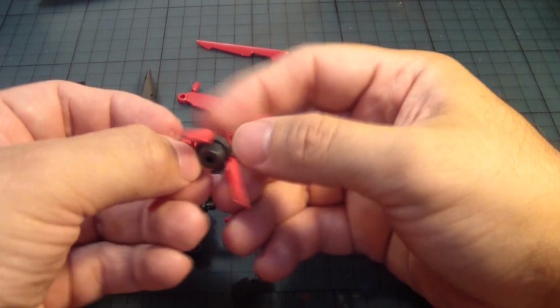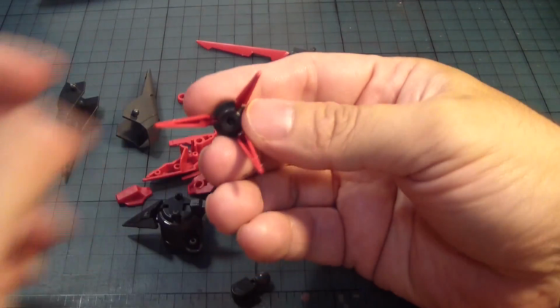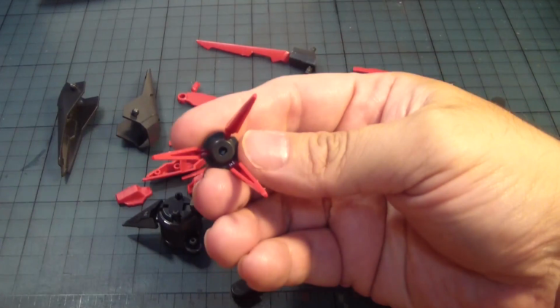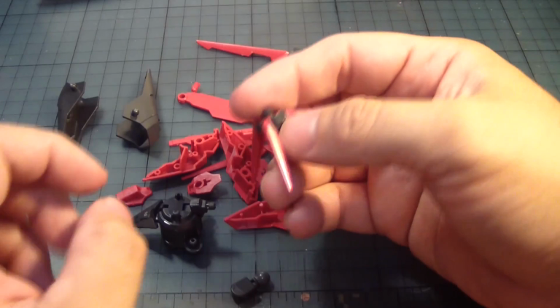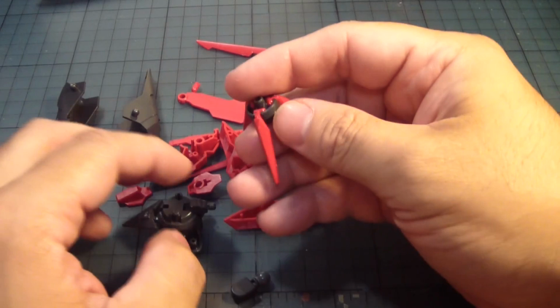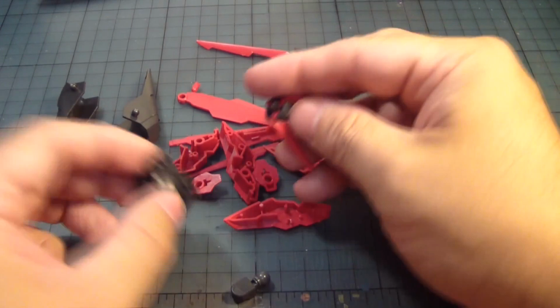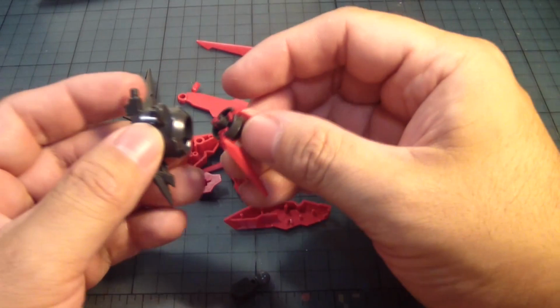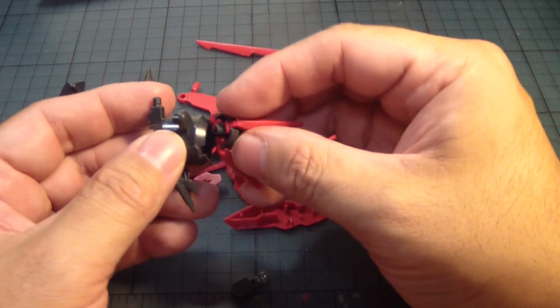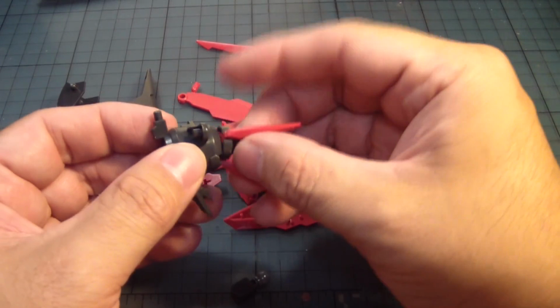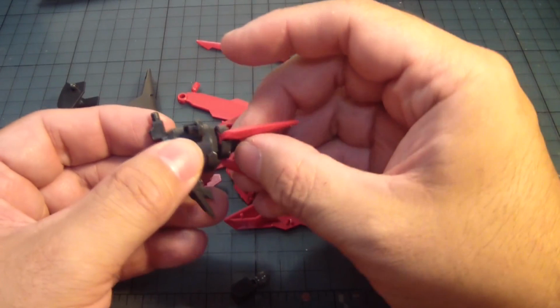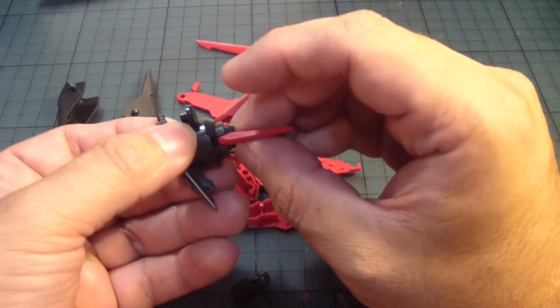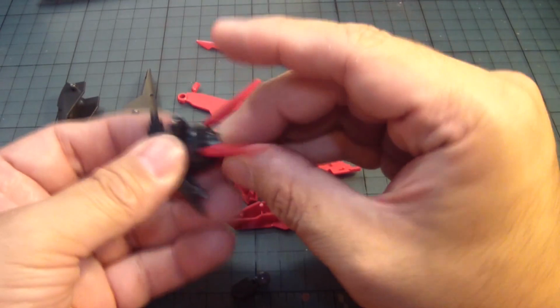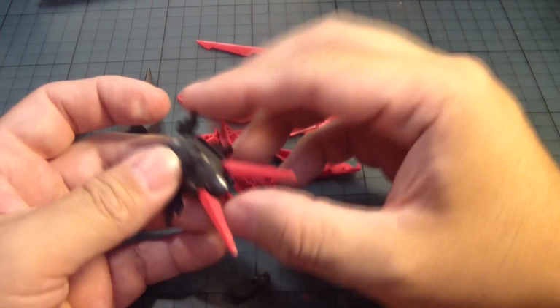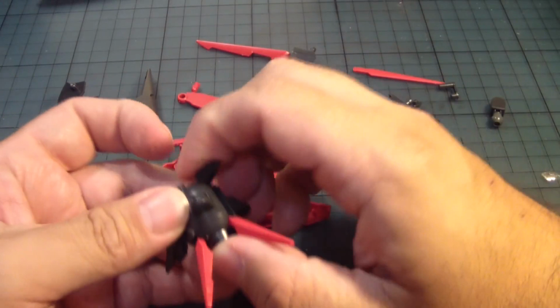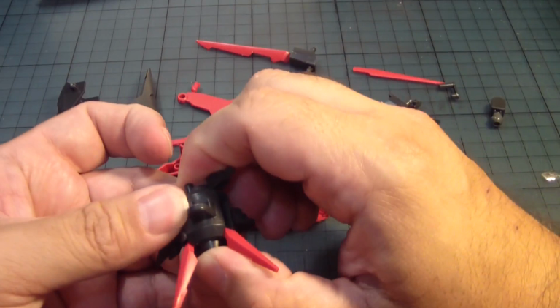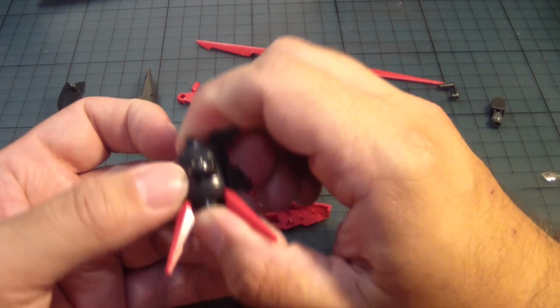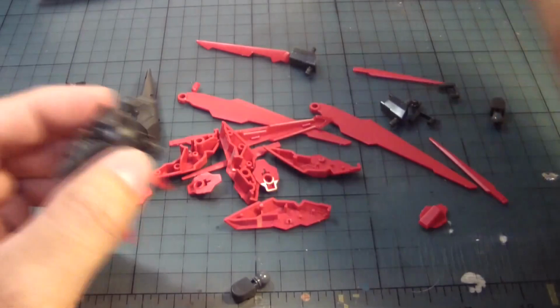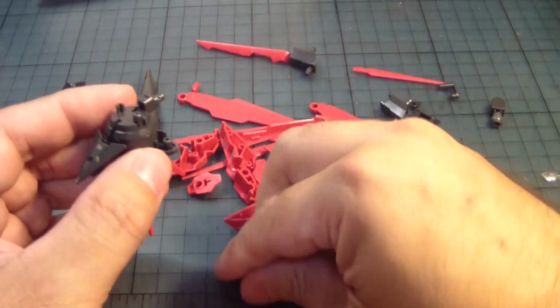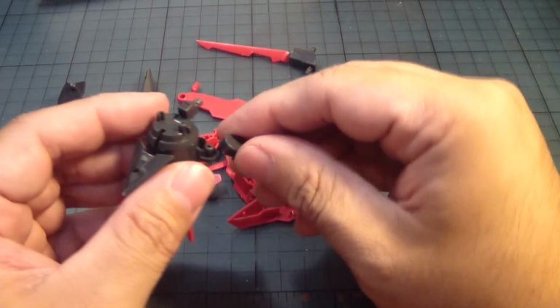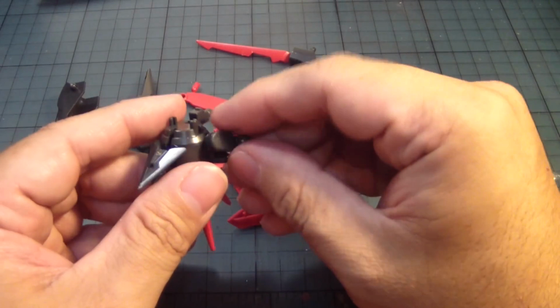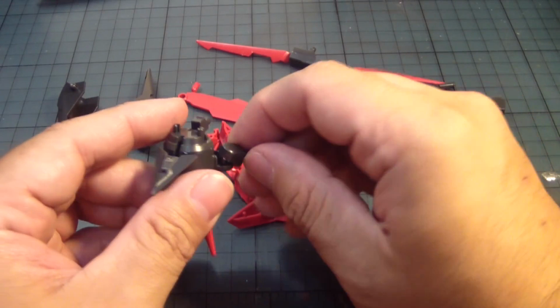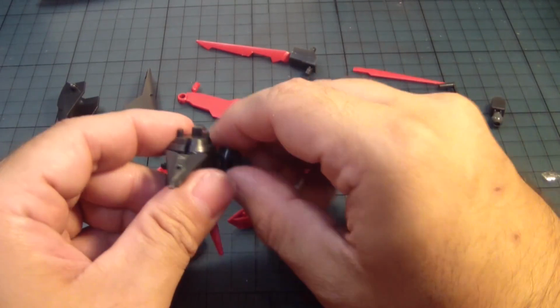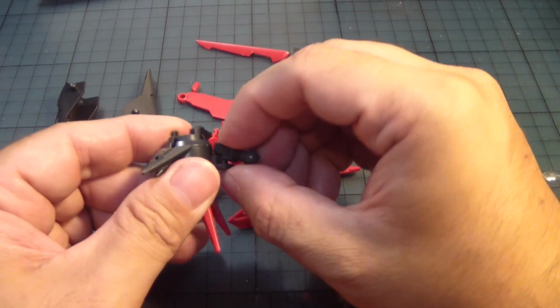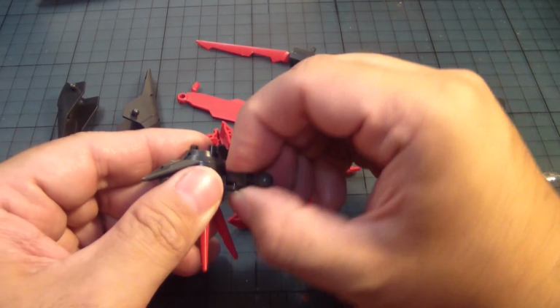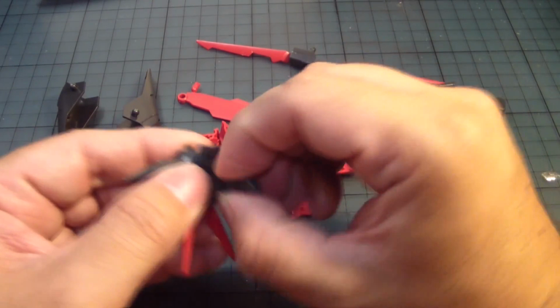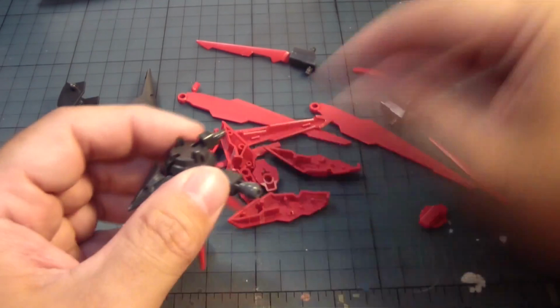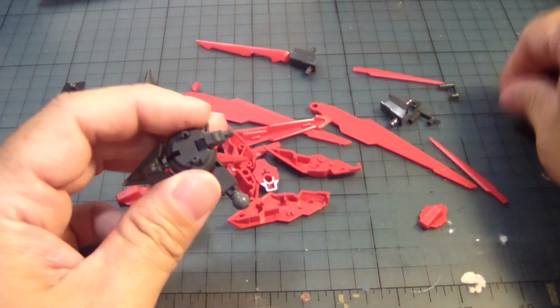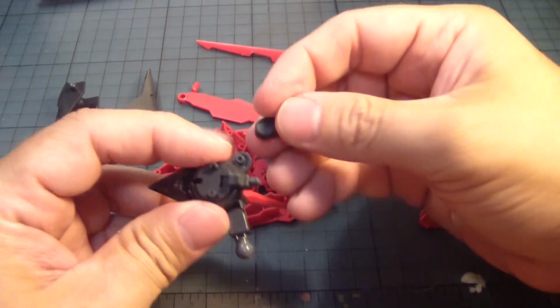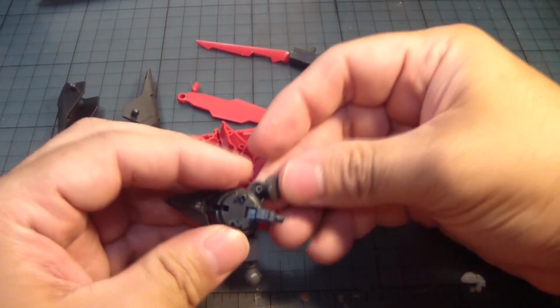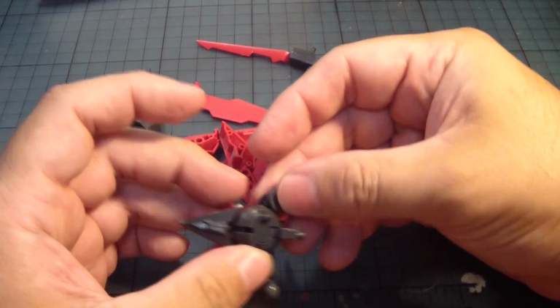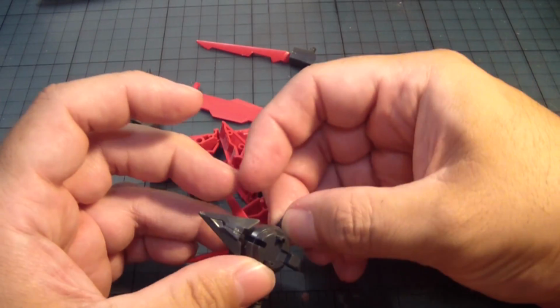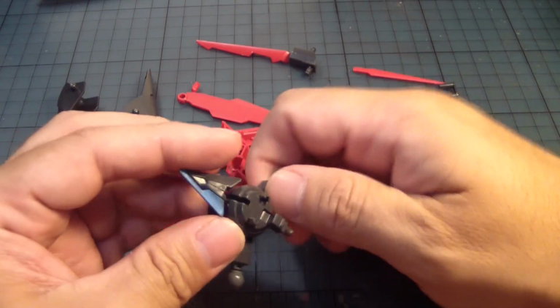So it looks like that. It goes into the bottom like so. Followed by these two parts — it goes here. One goes there, and the other one goes there.